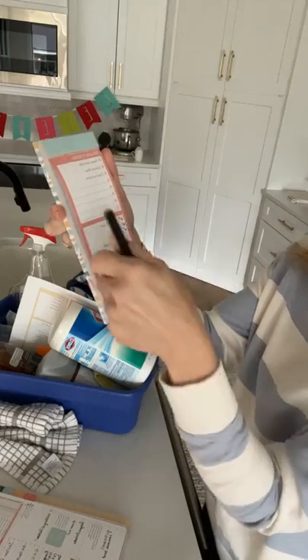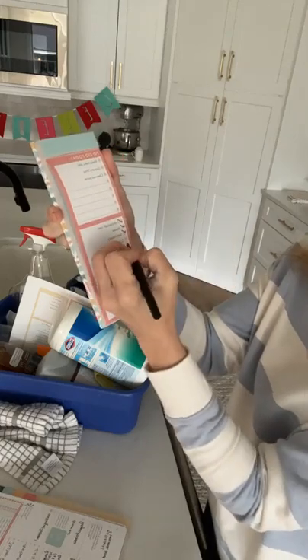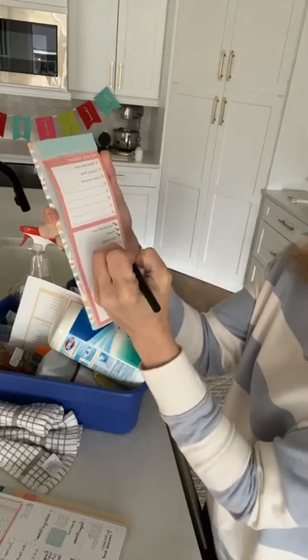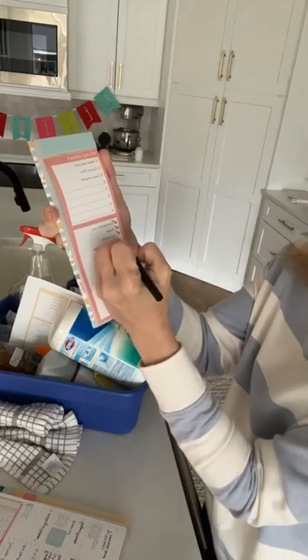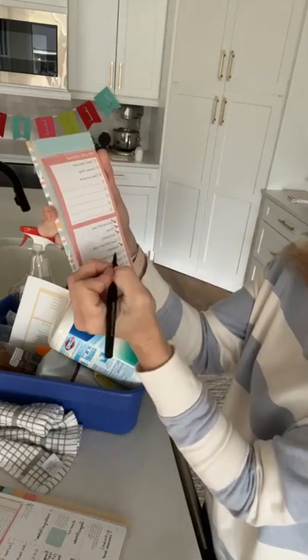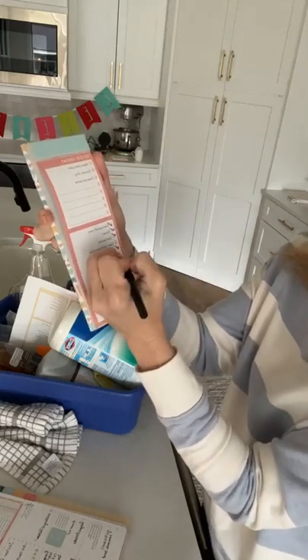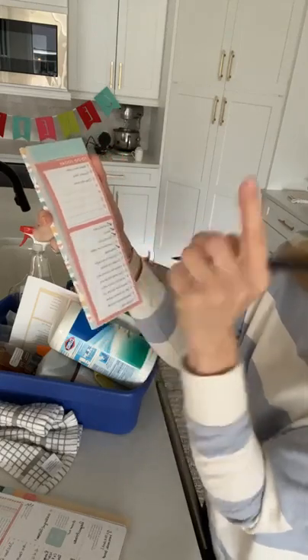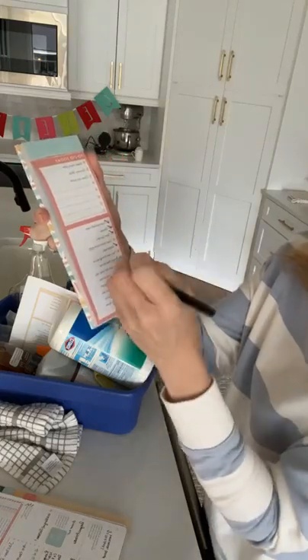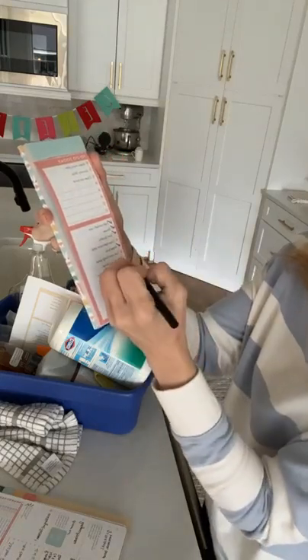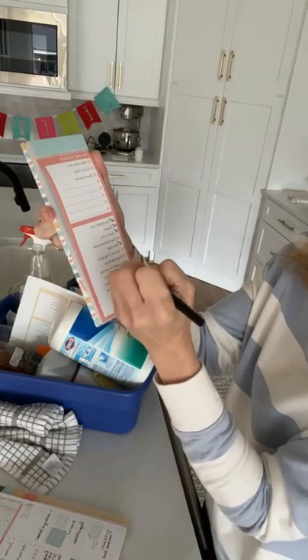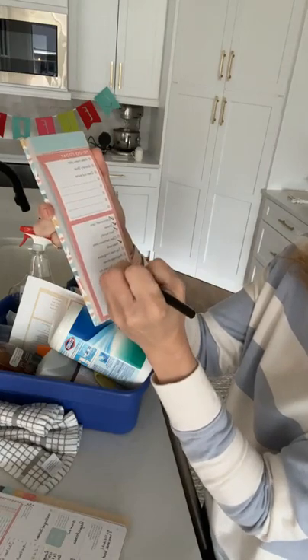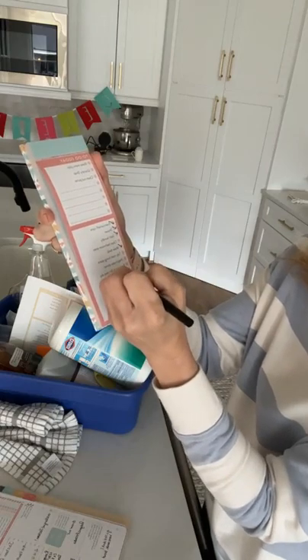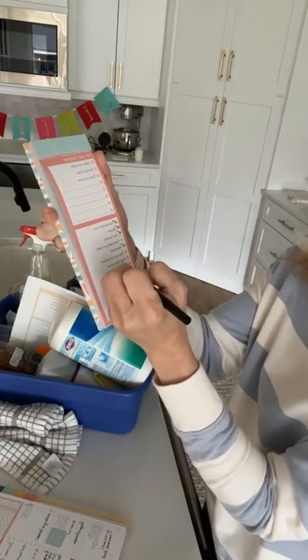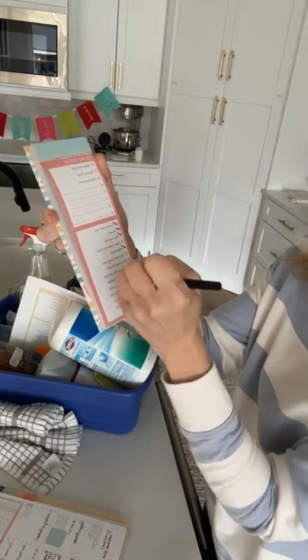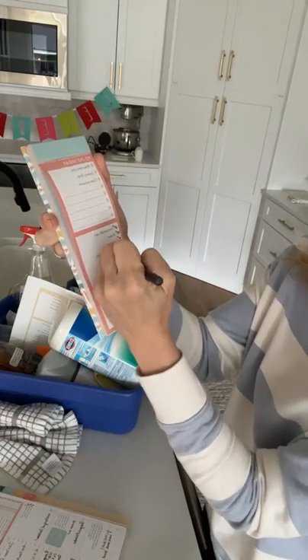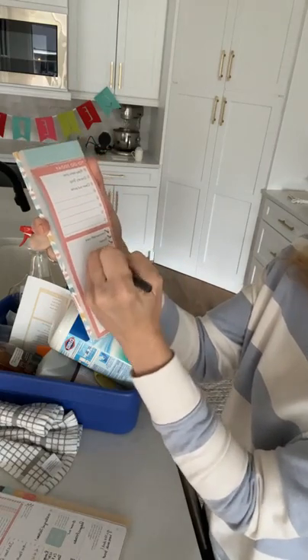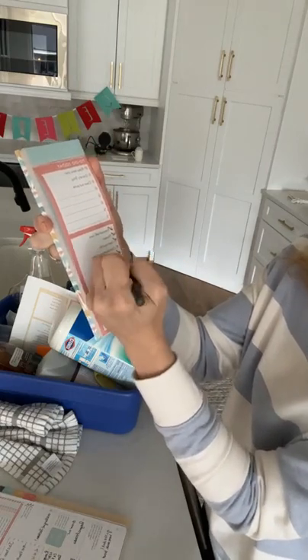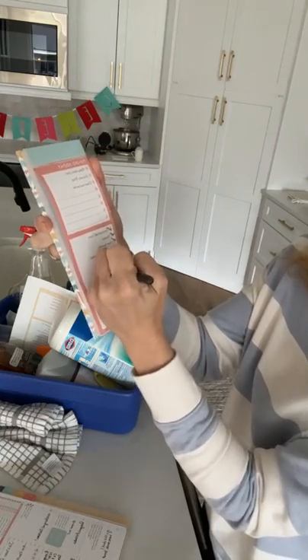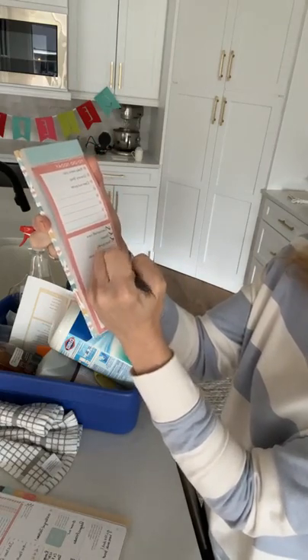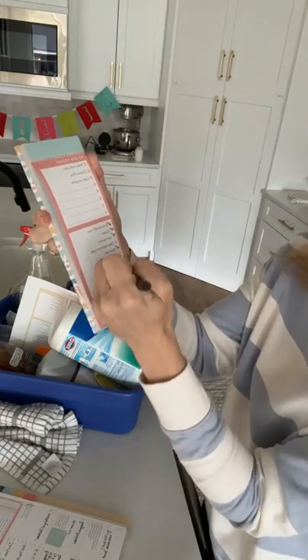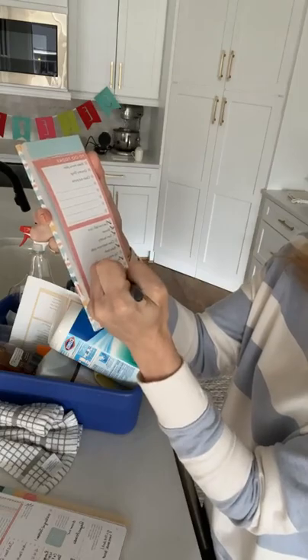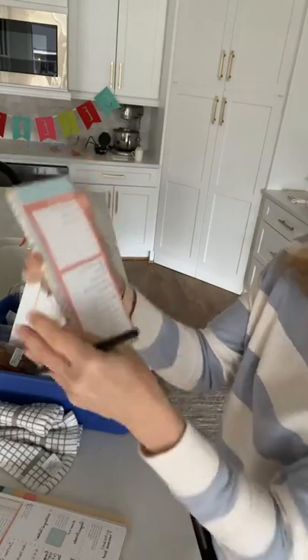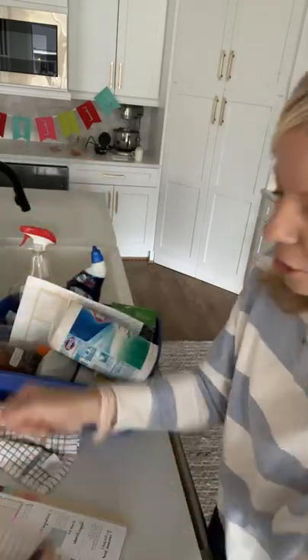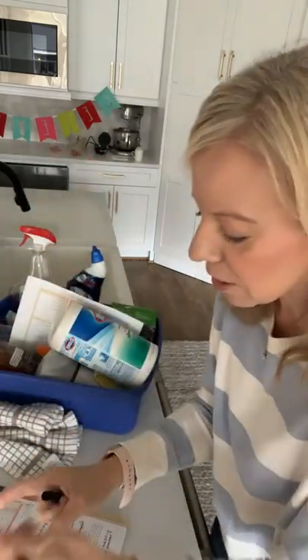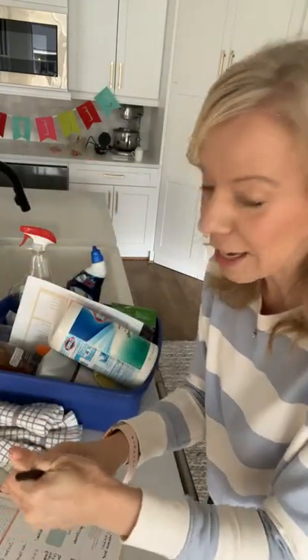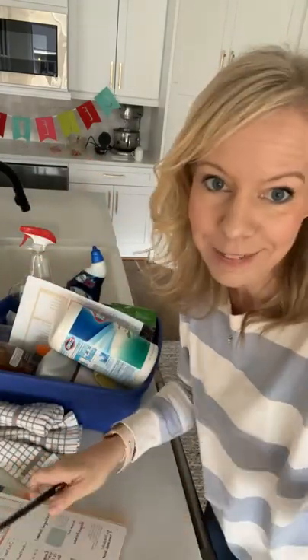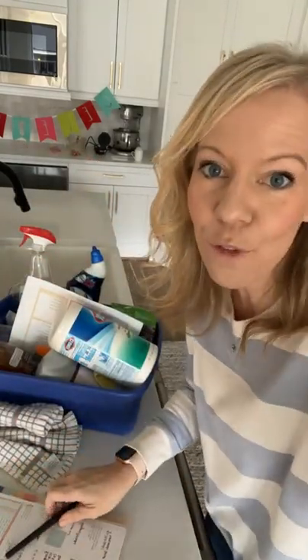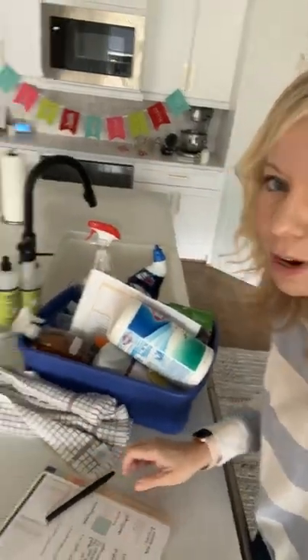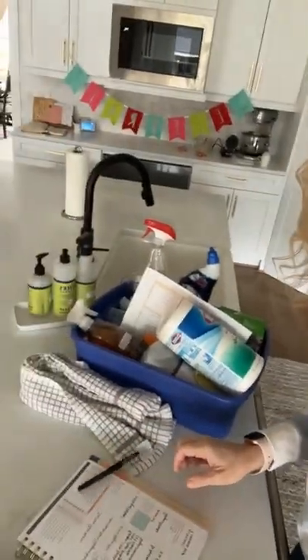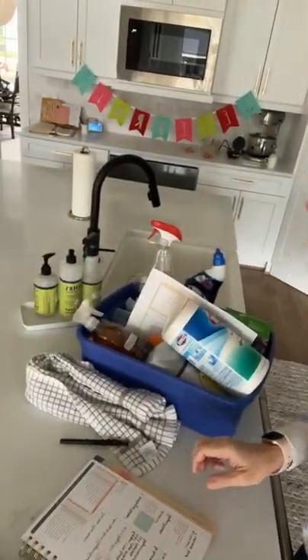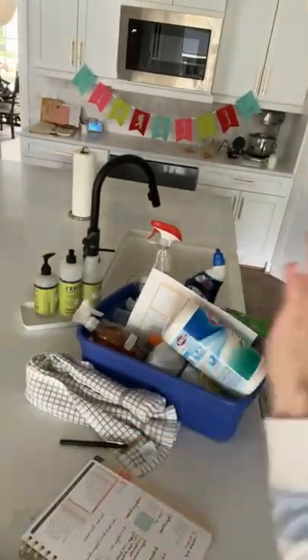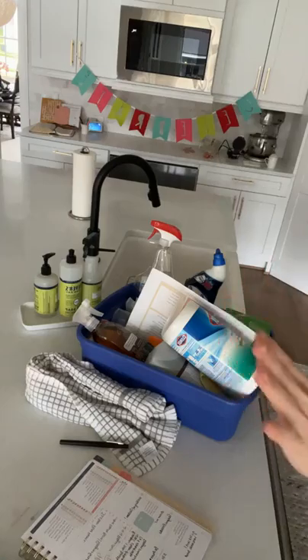We're going to tidy the main living space, prep and make dinner, prep meals for the next day, wash and put away dishes. We're going to start with the kitchen. First thing we're going to do is clear these countertops.